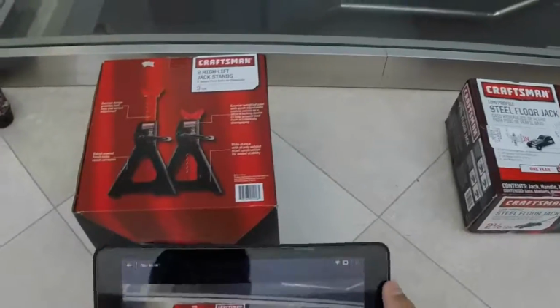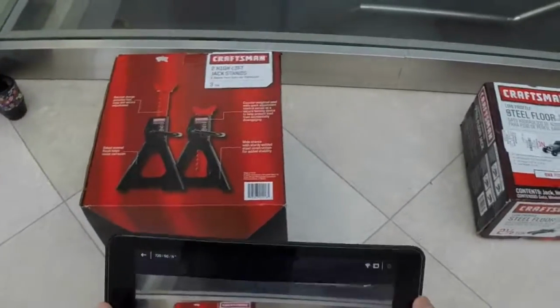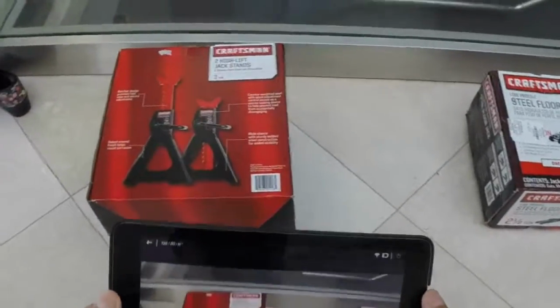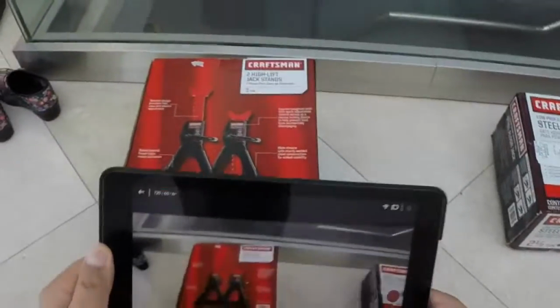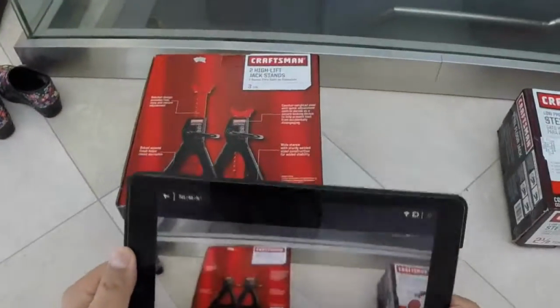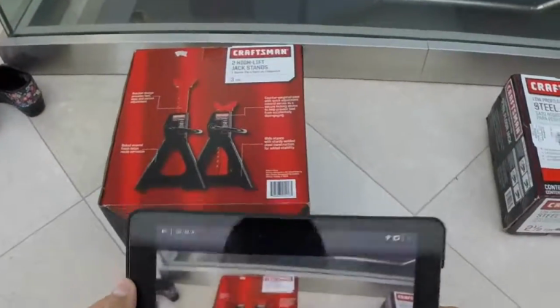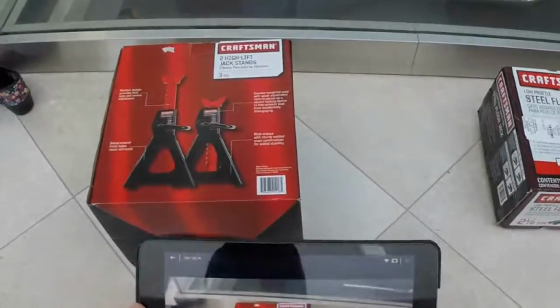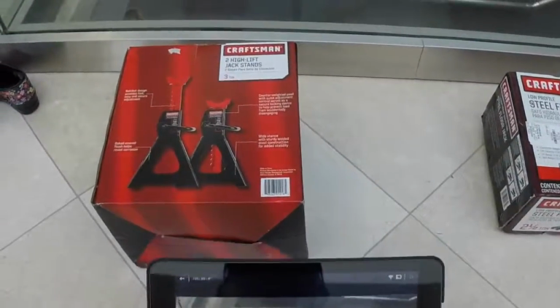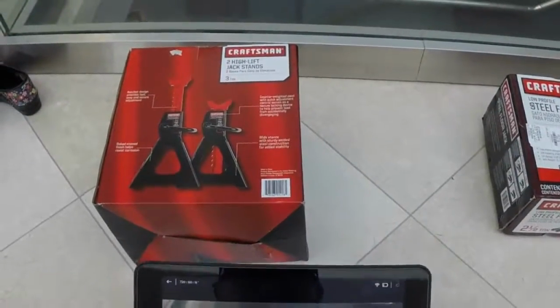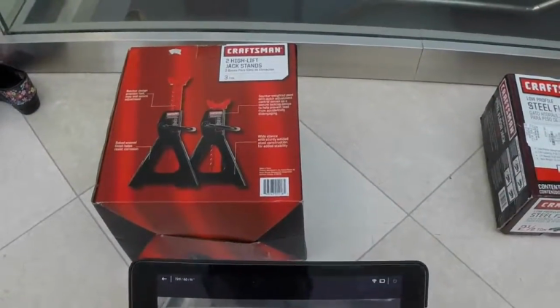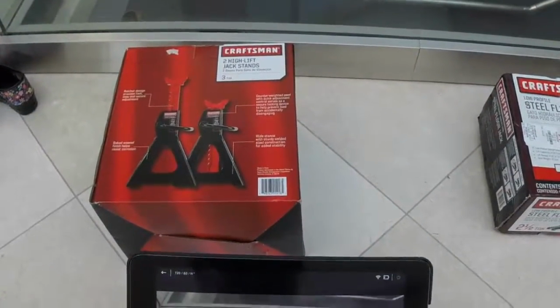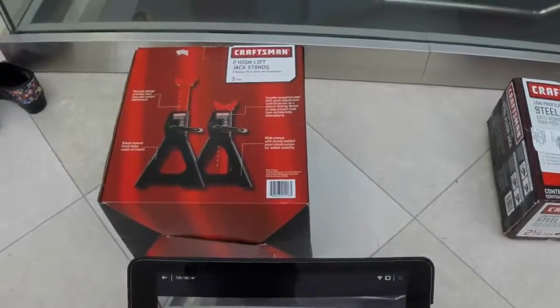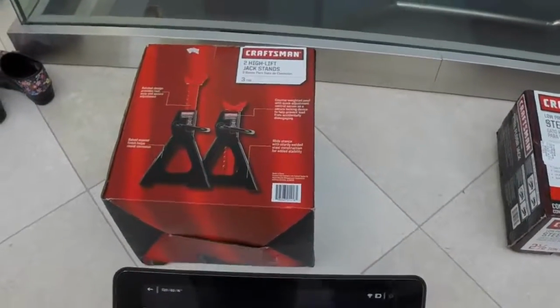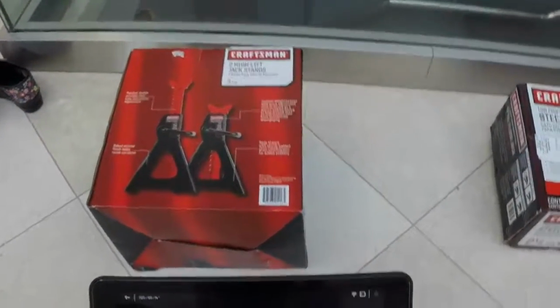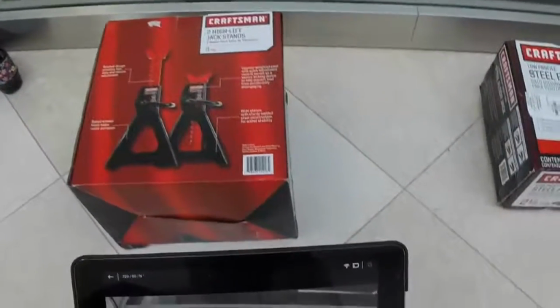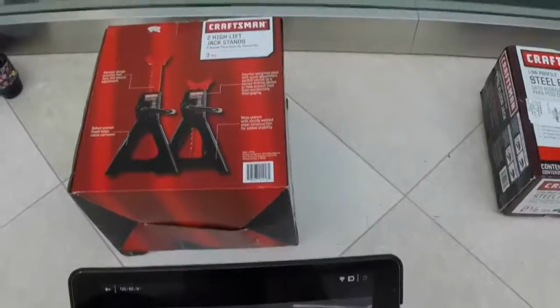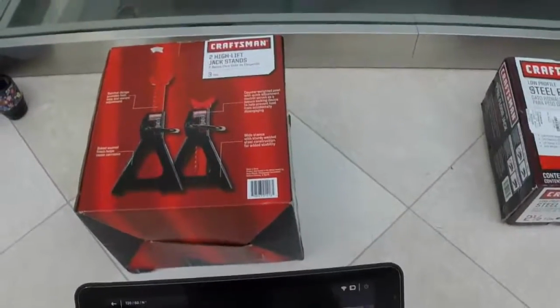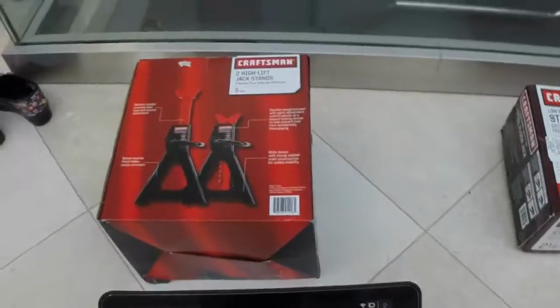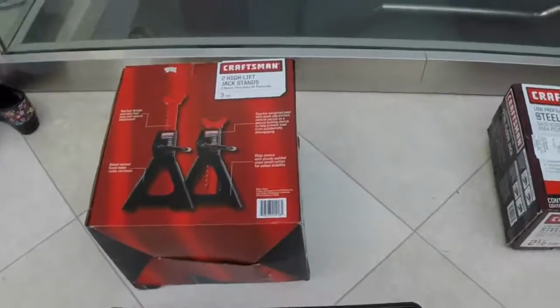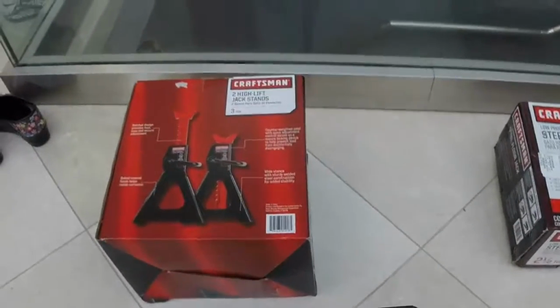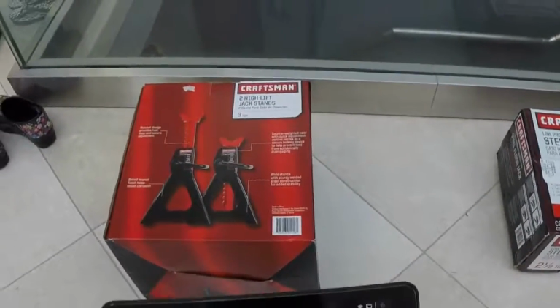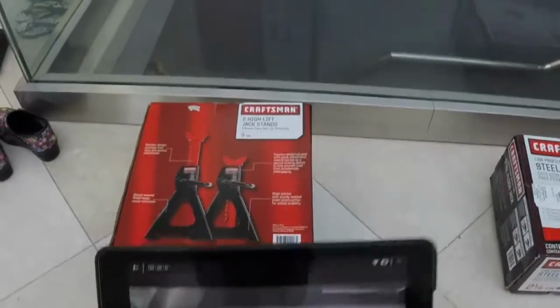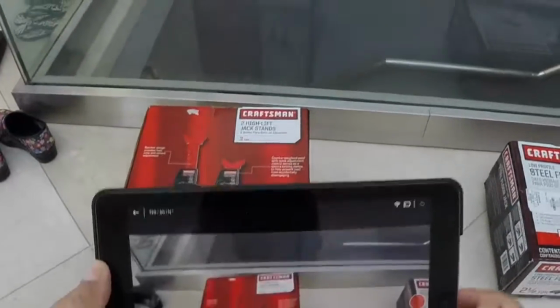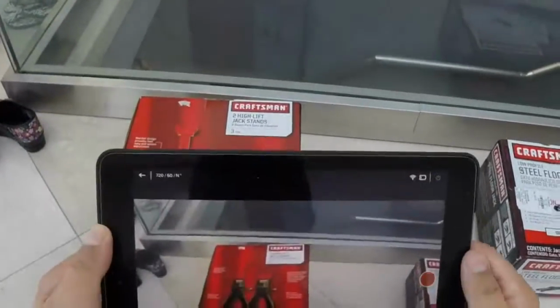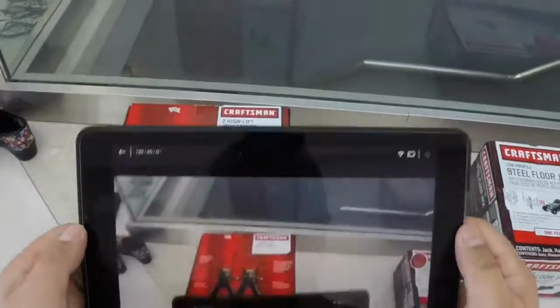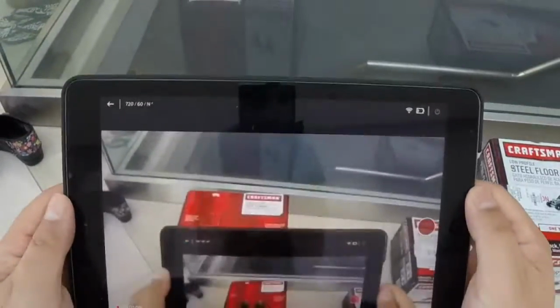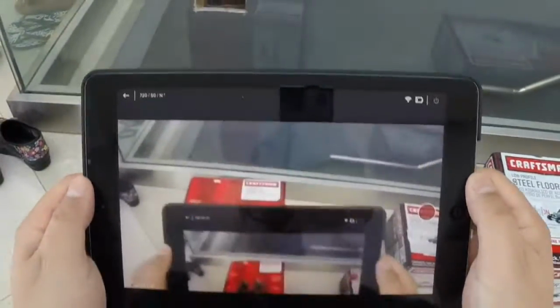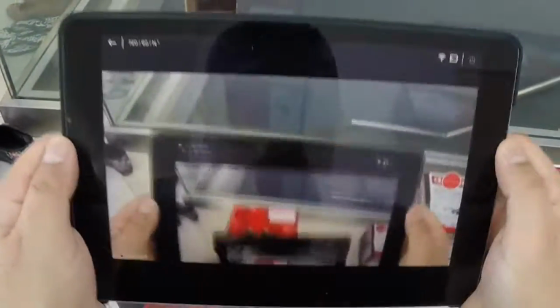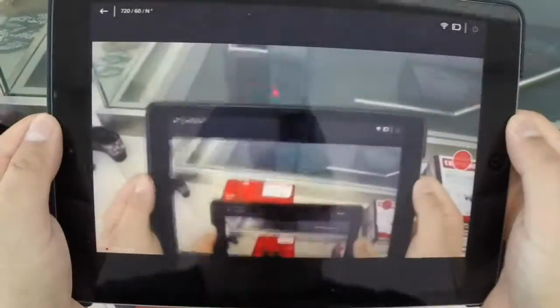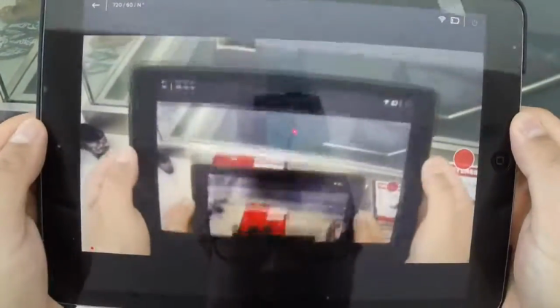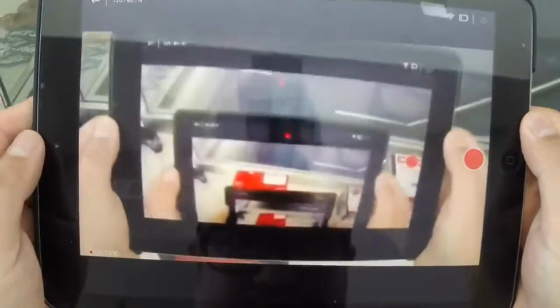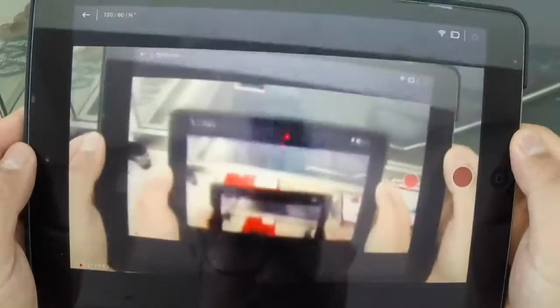You can probably see my iPad here popping up at the bottom of the screen. I'm using it as a monitor device for my GoPro. Check this out, it's kind of cool.